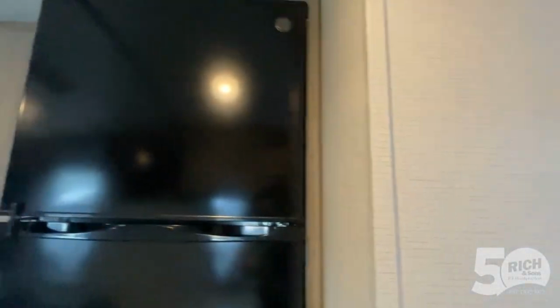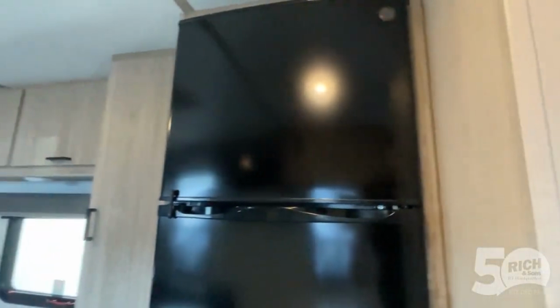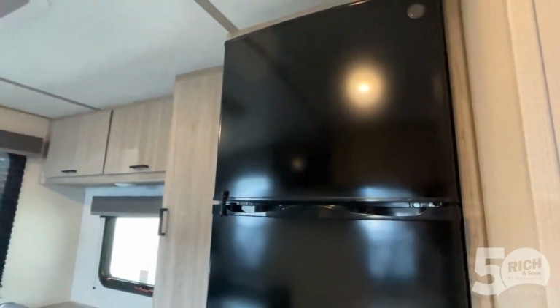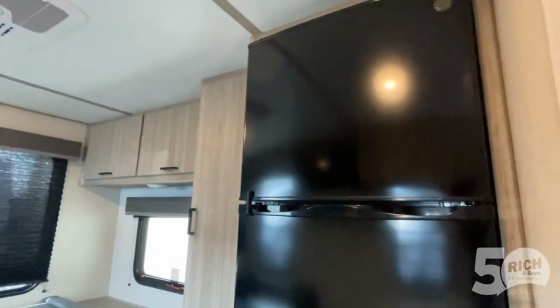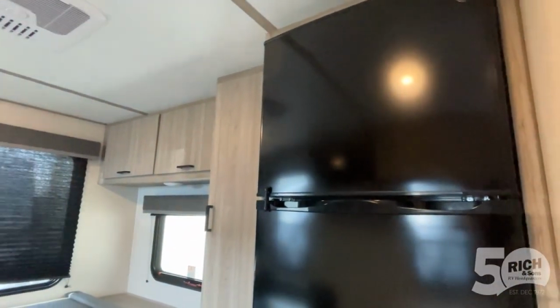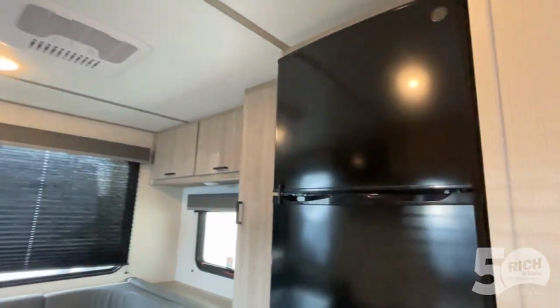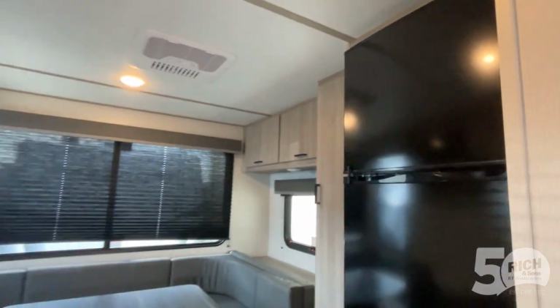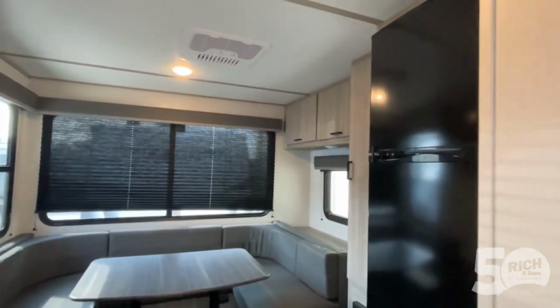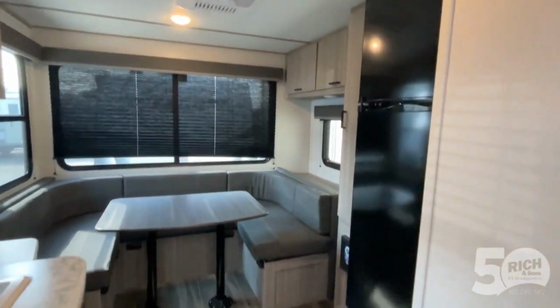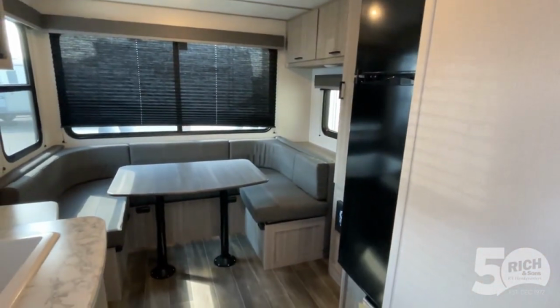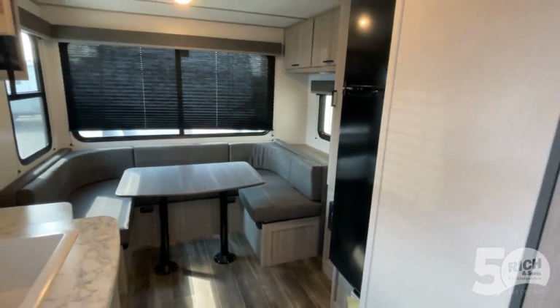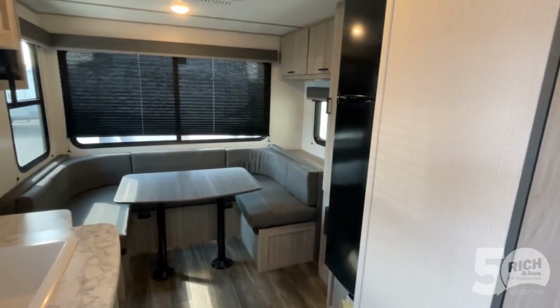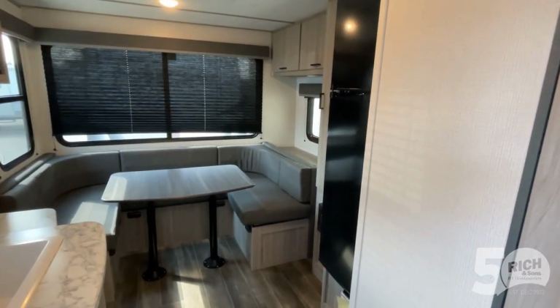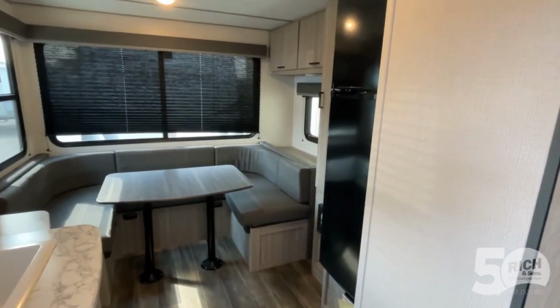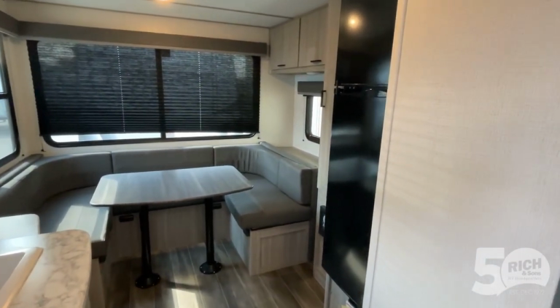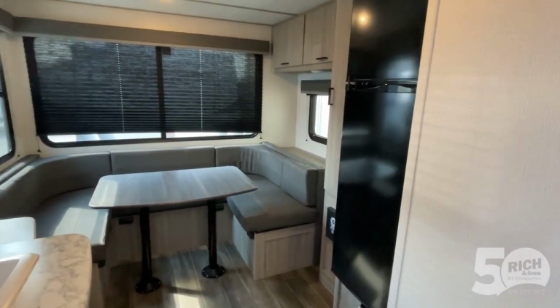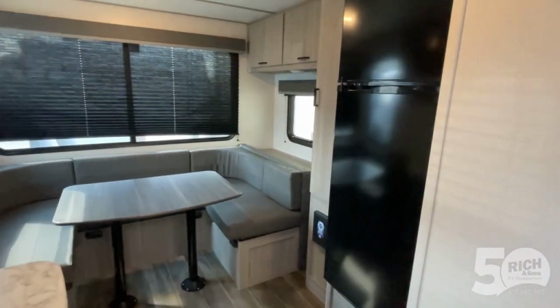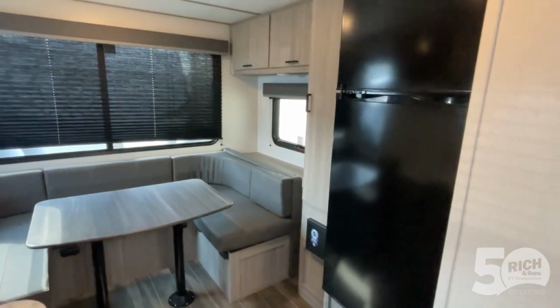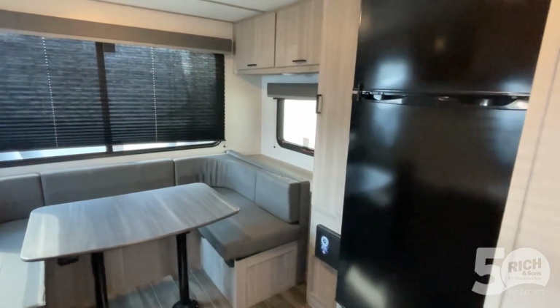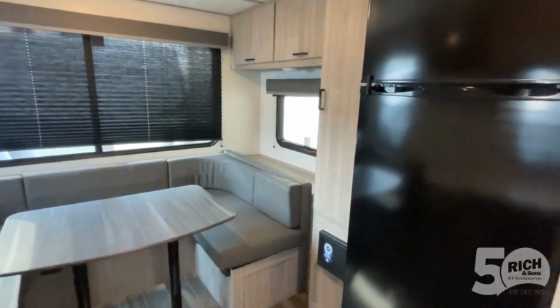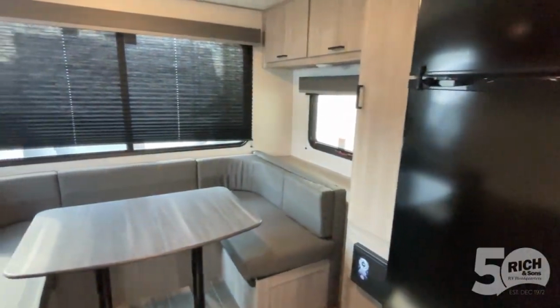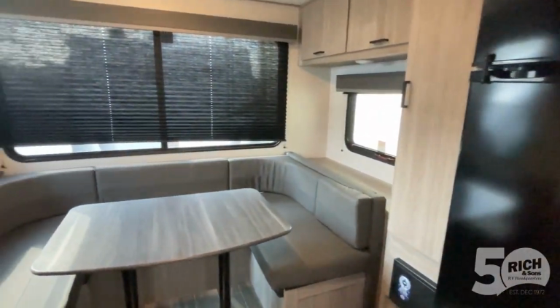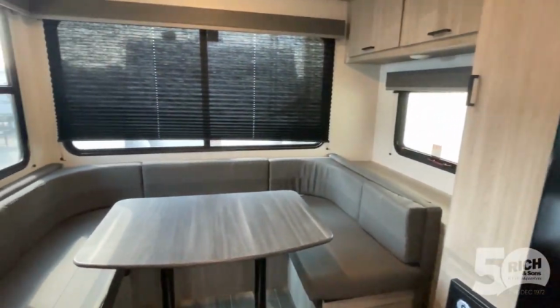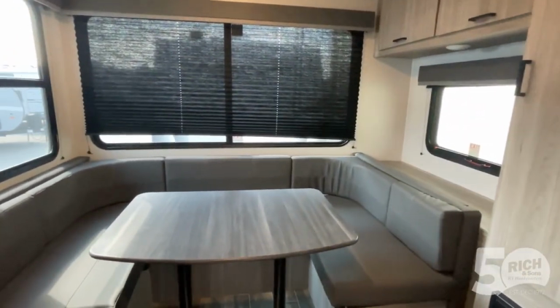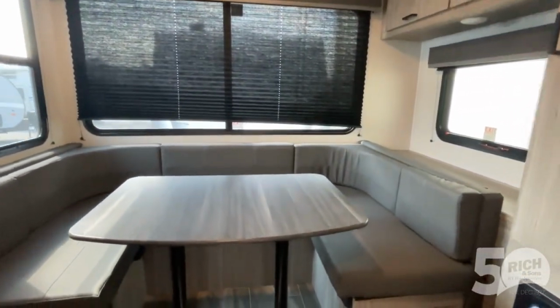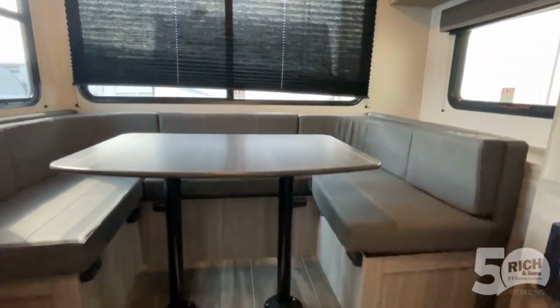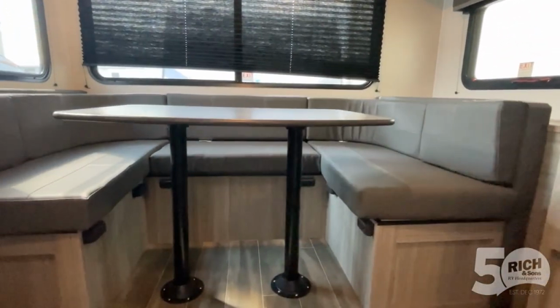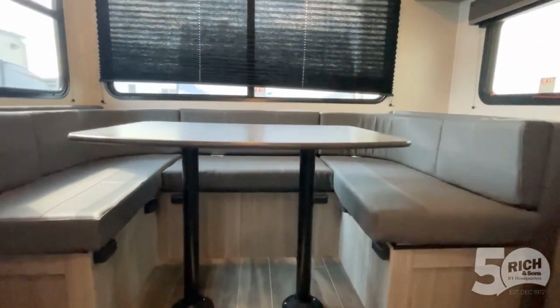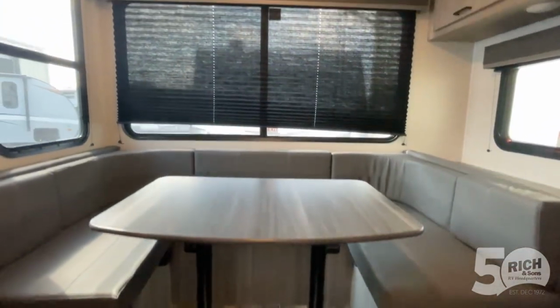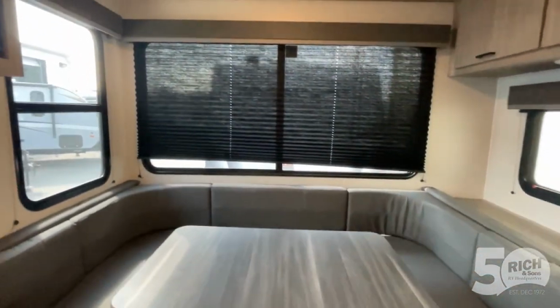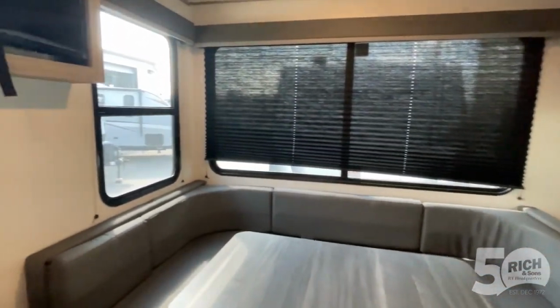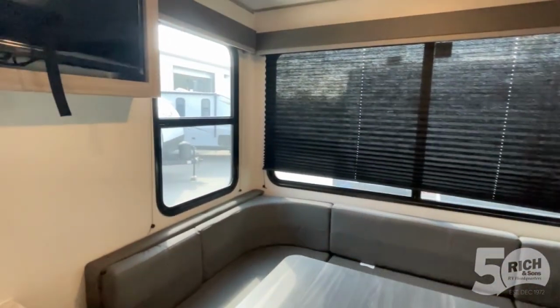There's a full-size refrigerator with a pantry right beside it — that is huge. Sometimes in these smaller campers you don't get a full-size refrigerator. Not to mention, this has rooftop AC.